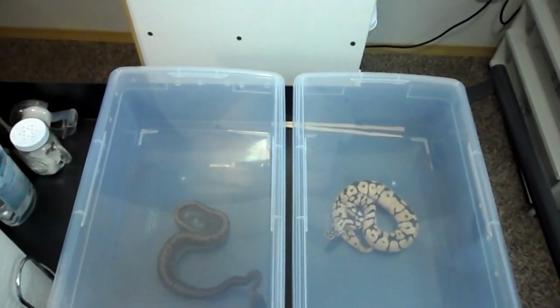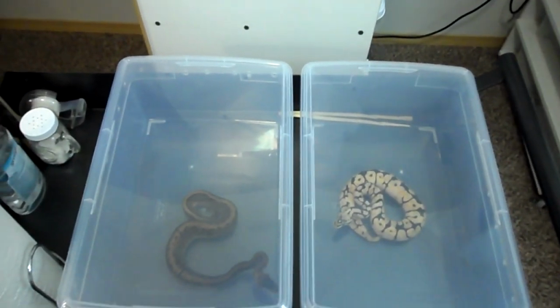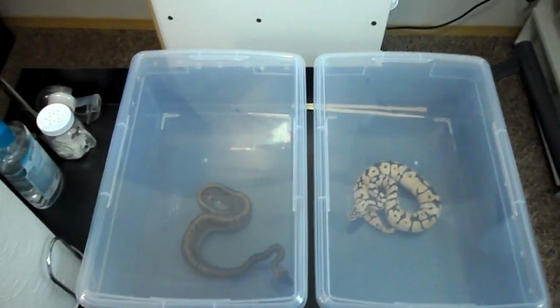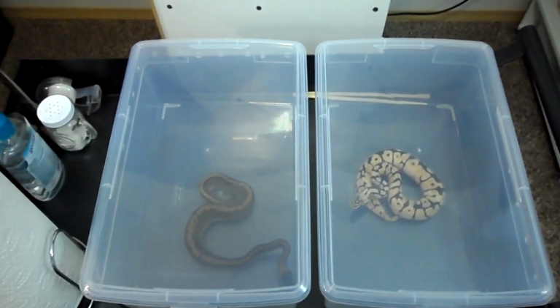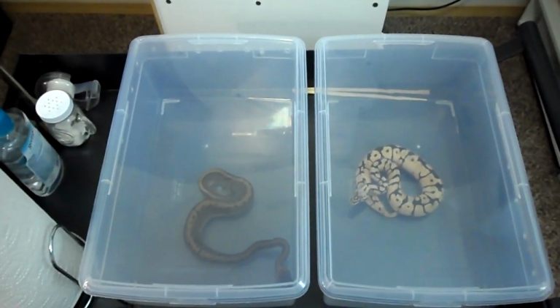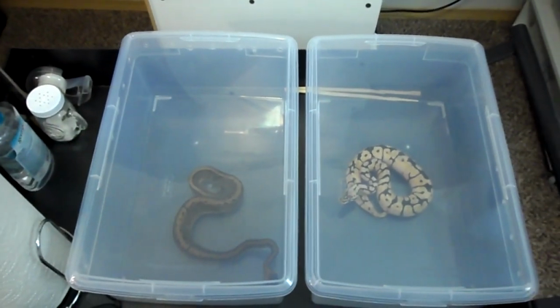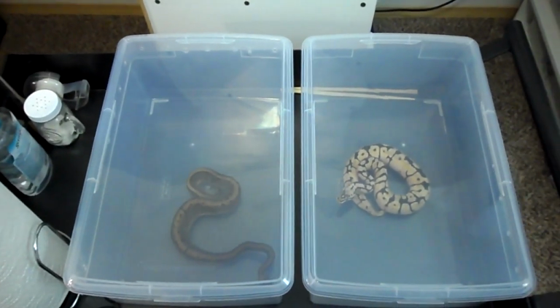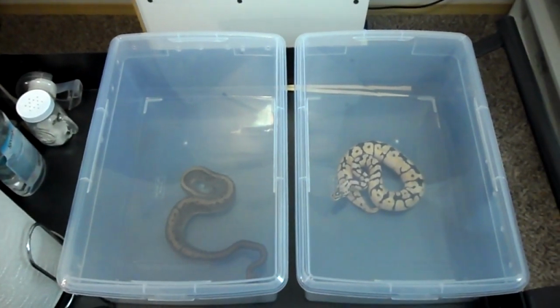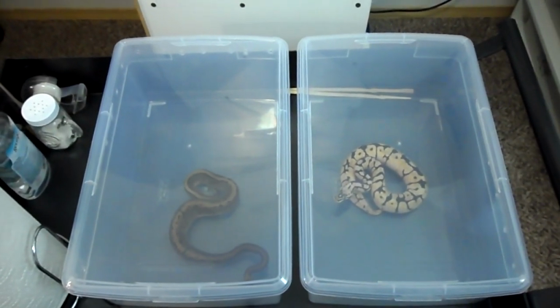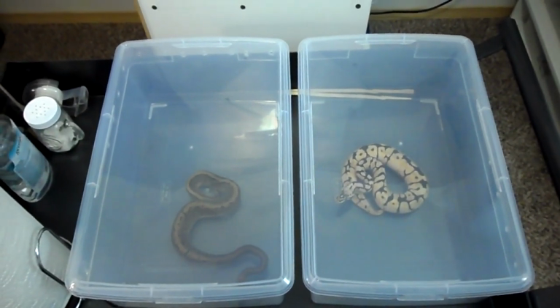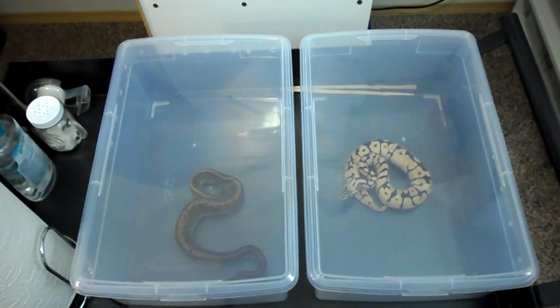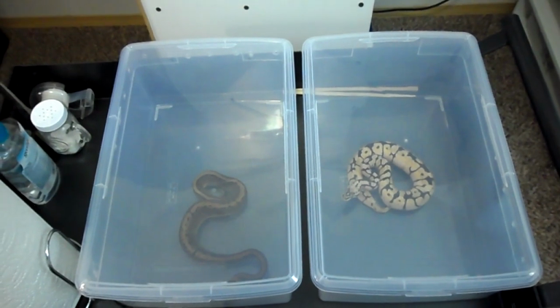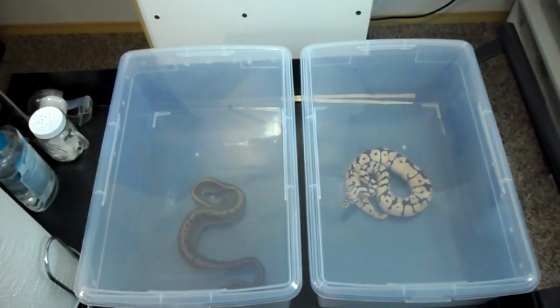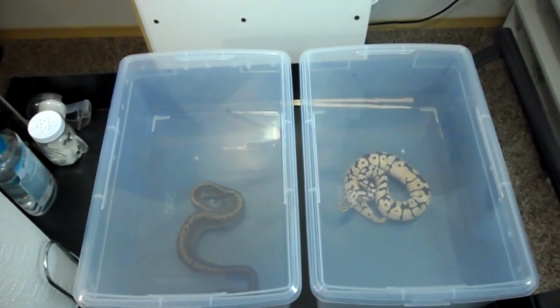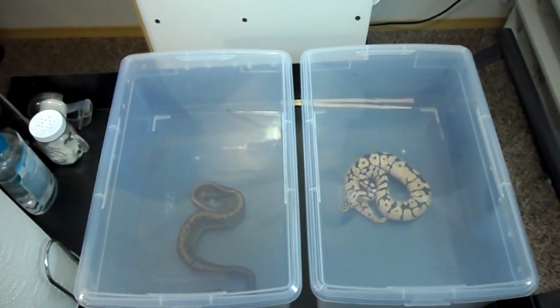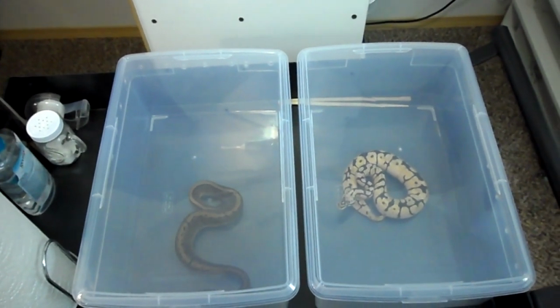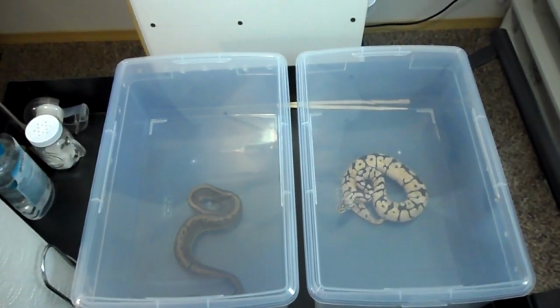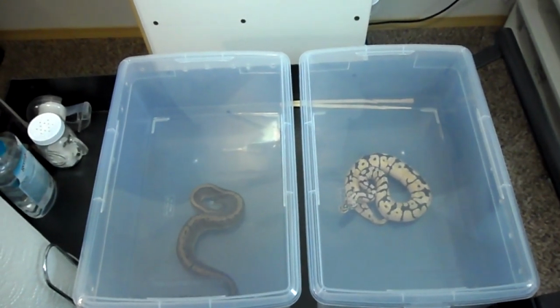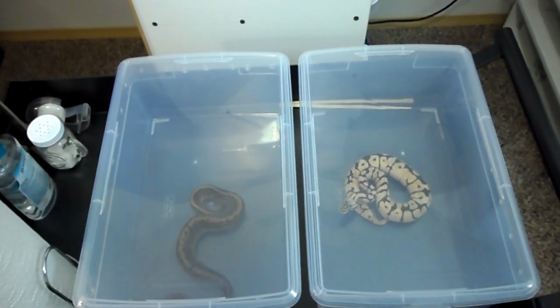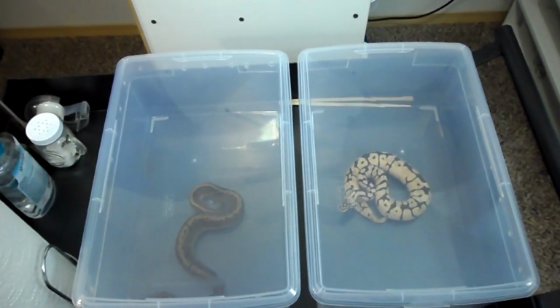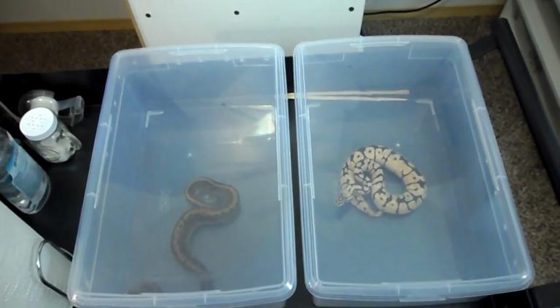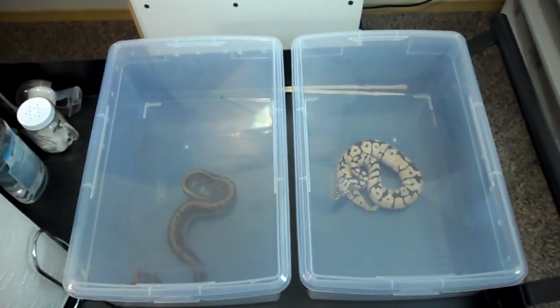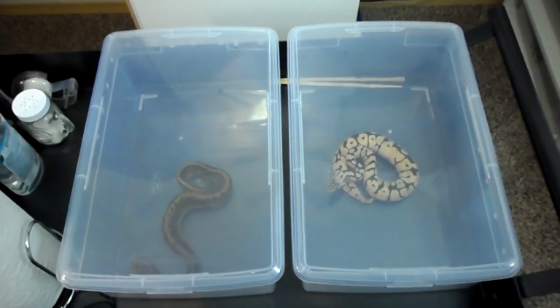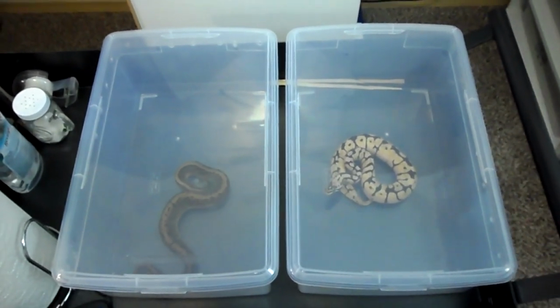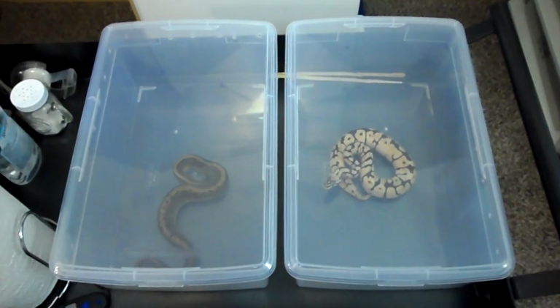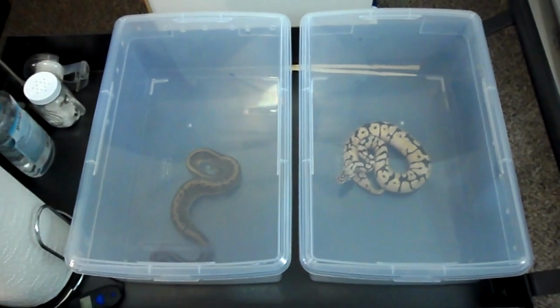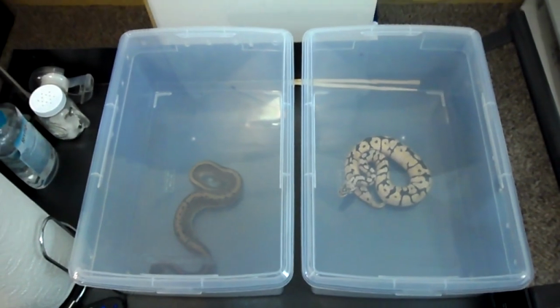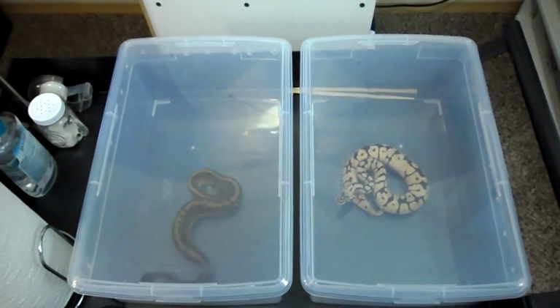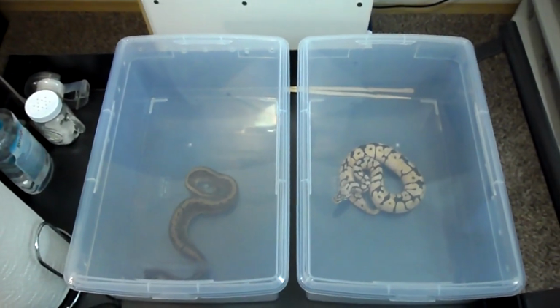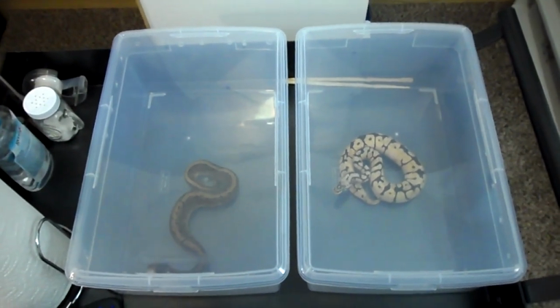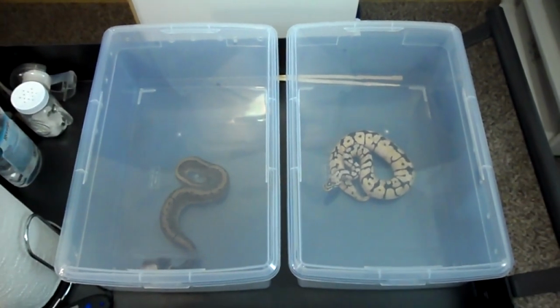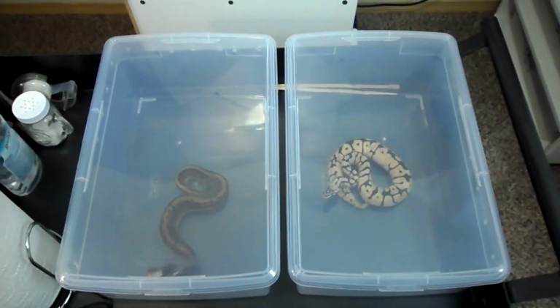Definitely interested, they're really cool. Ball pythons, you know, they got all kinds of morphs — real similar to leopard geckos as far as the recessive dominance, just the variety and the amount.